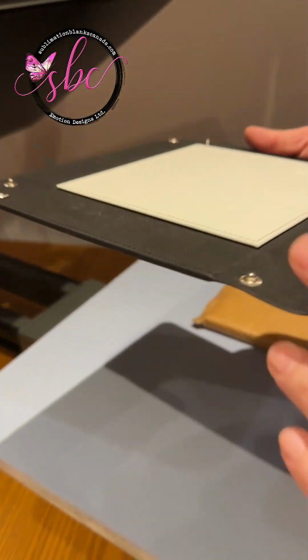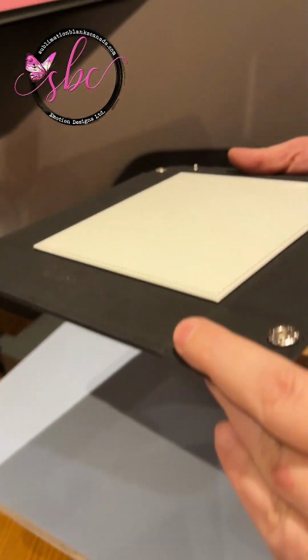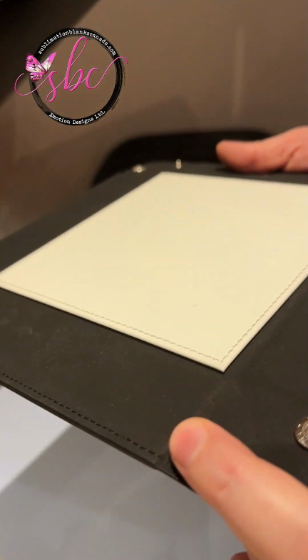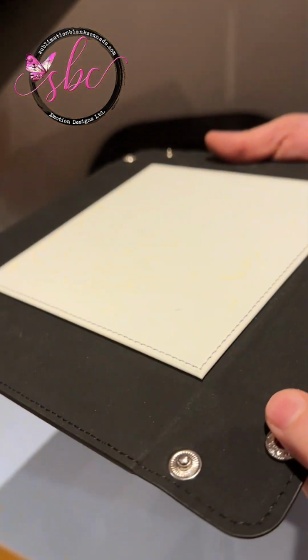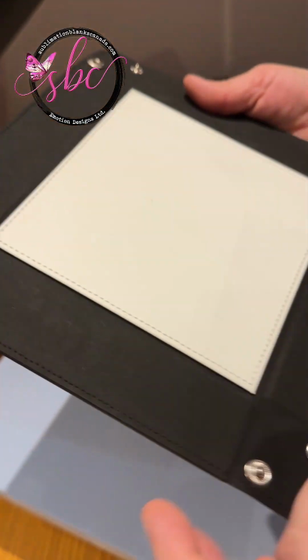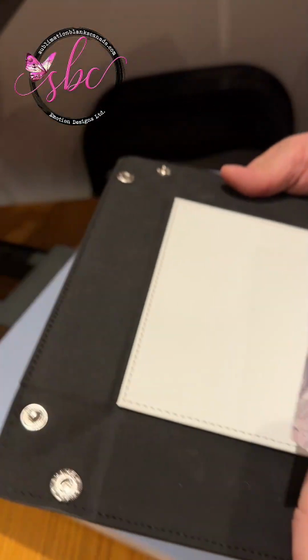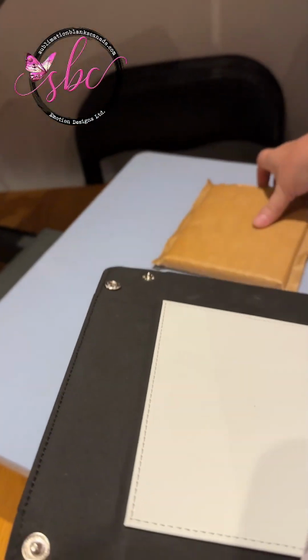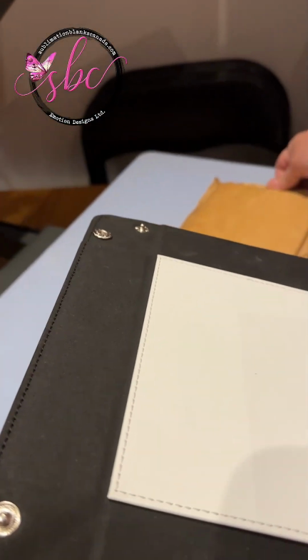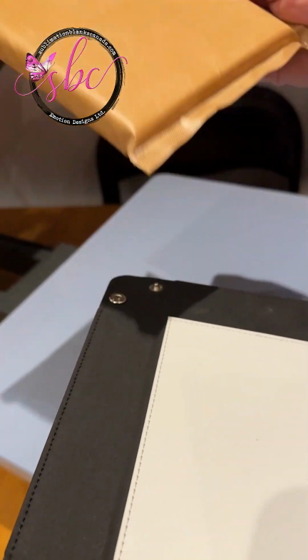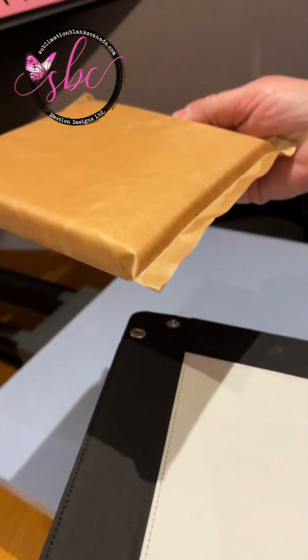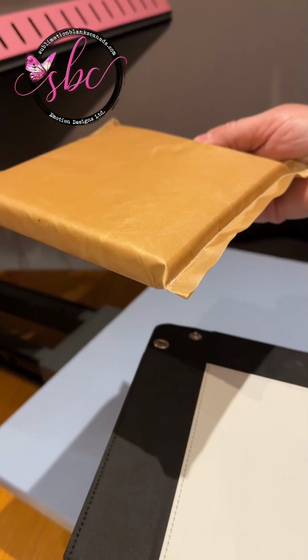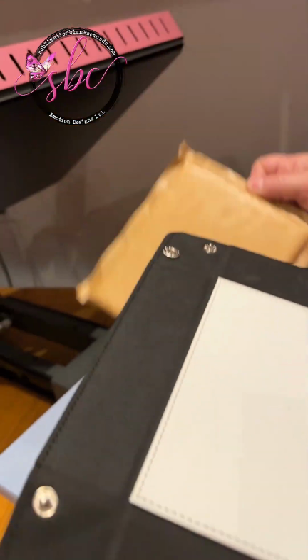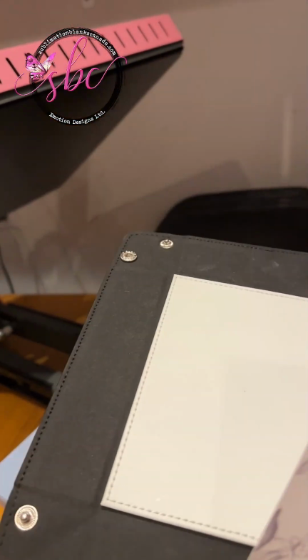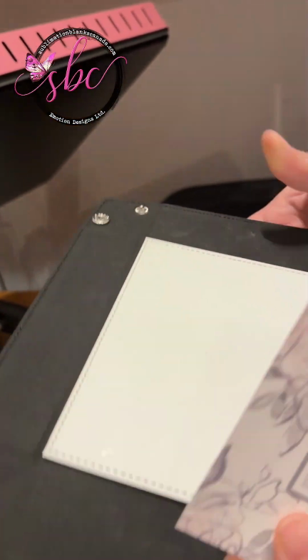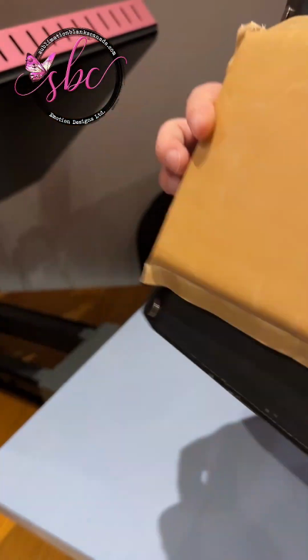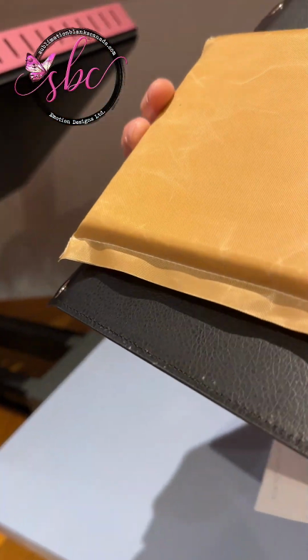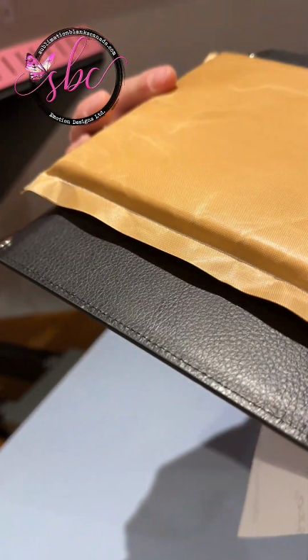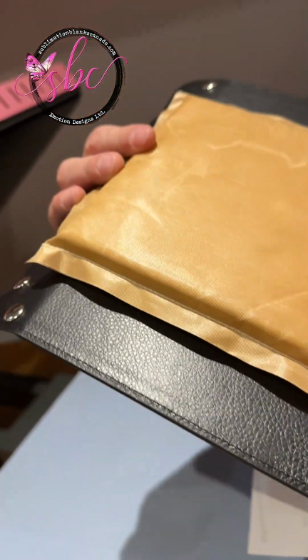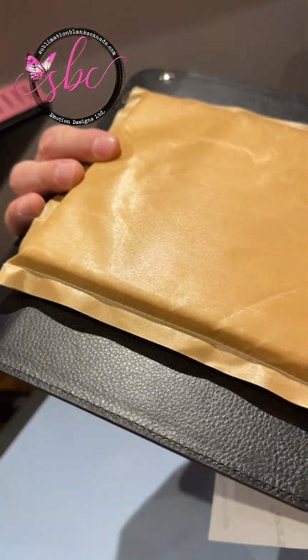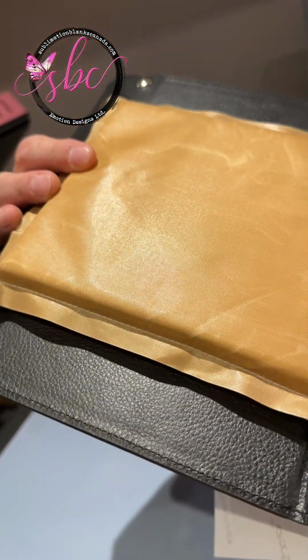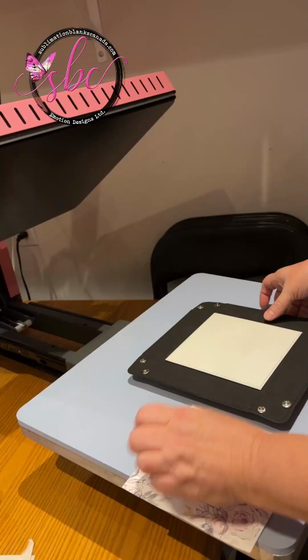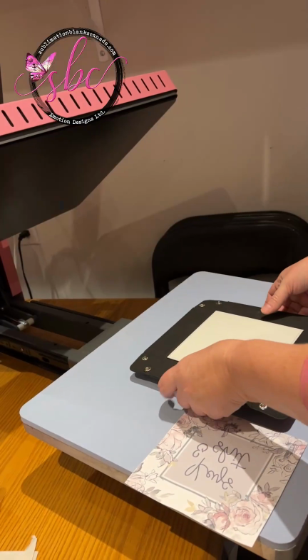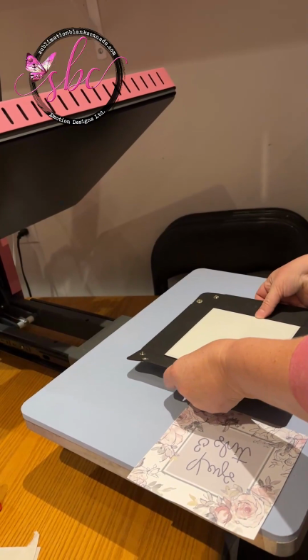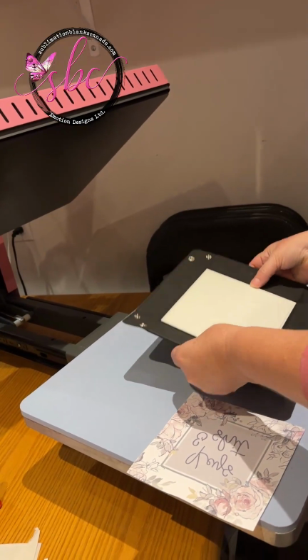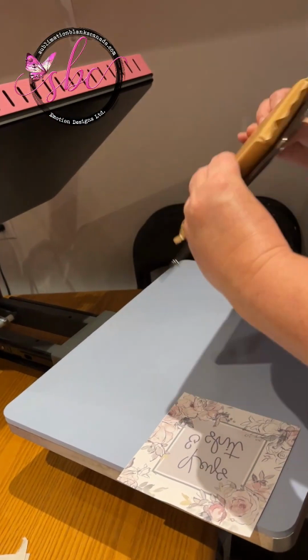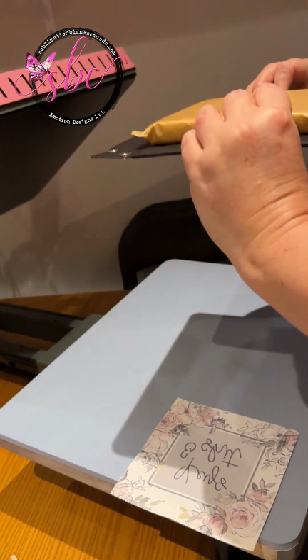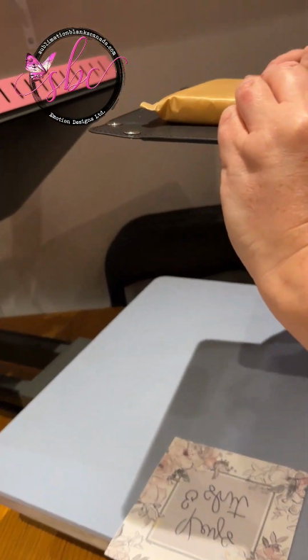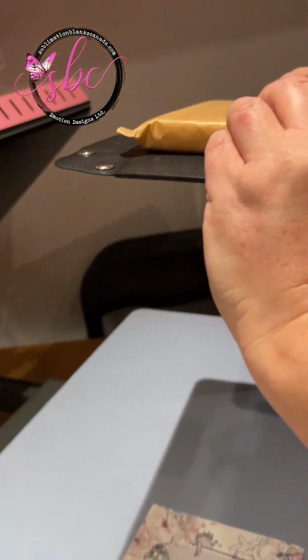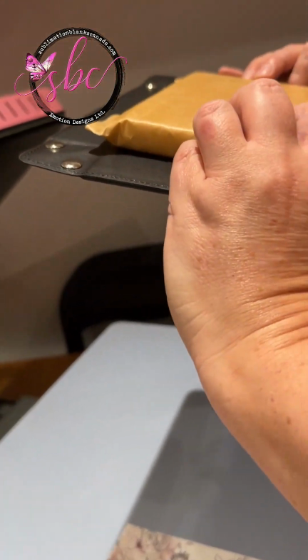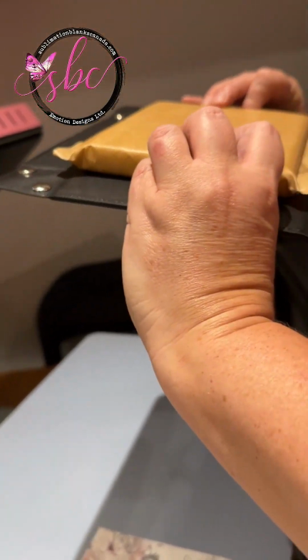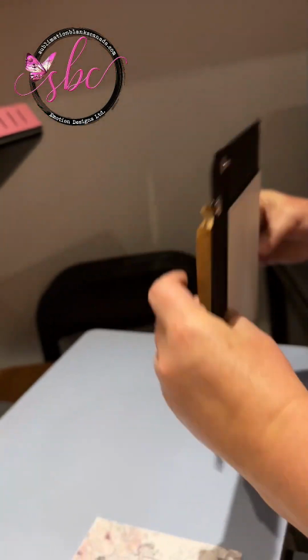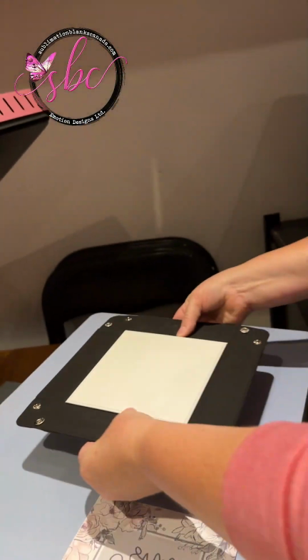Because it has the snaps, what I'm going to use is just a small pressing pillow underneath just to support it. So I'm going to make sure that stays where I put it.